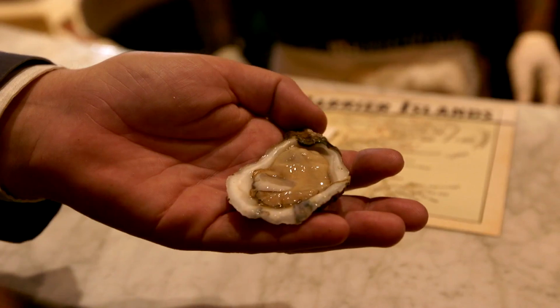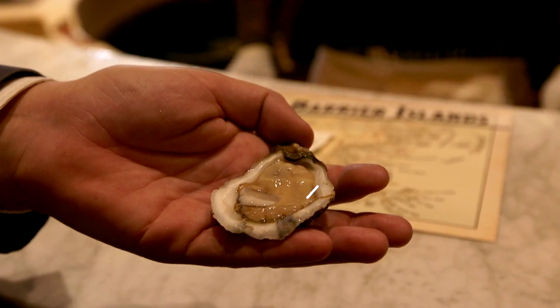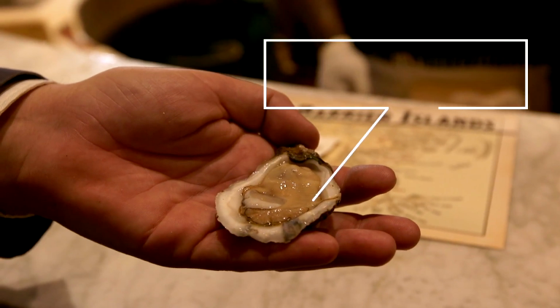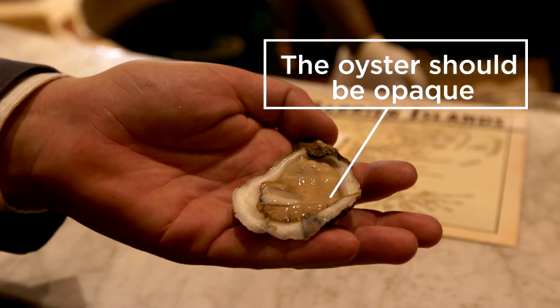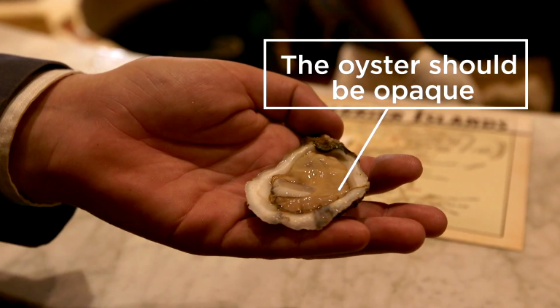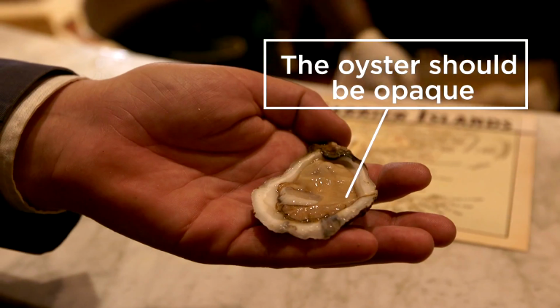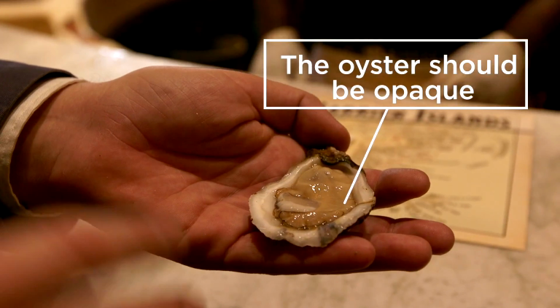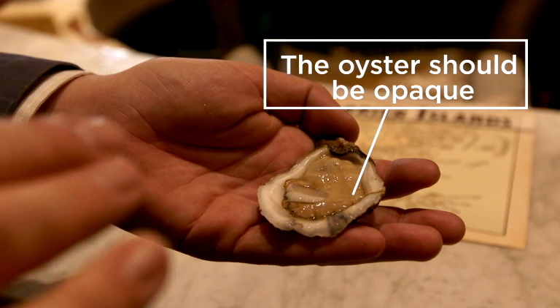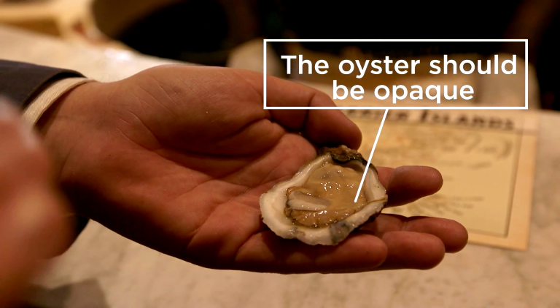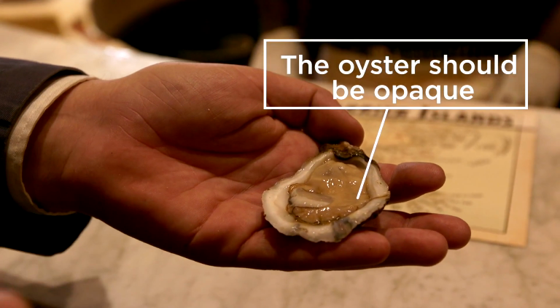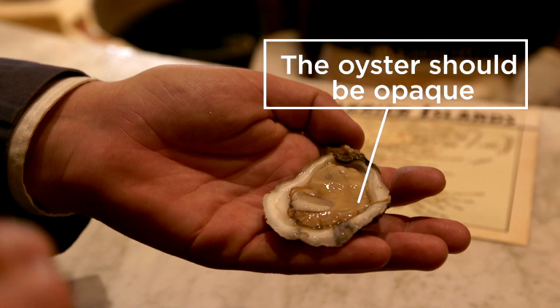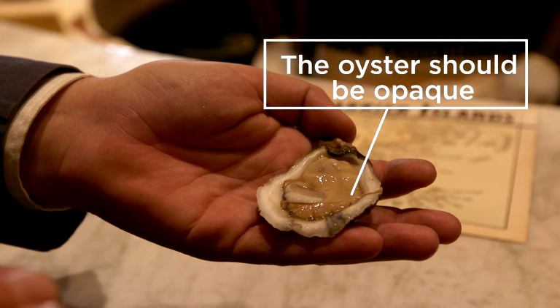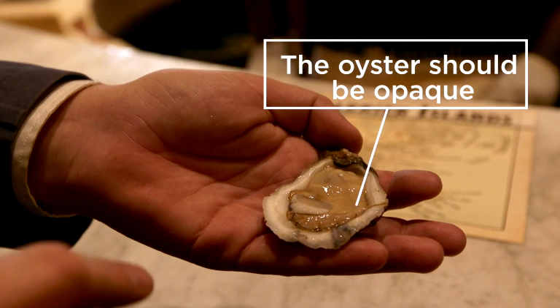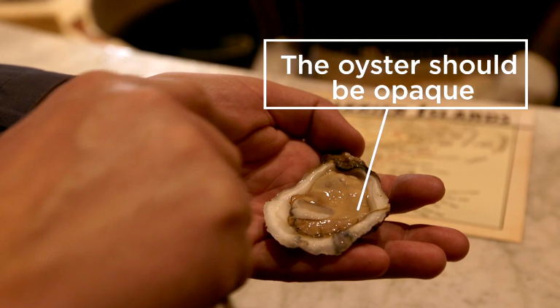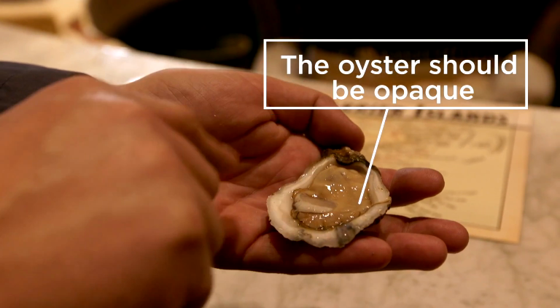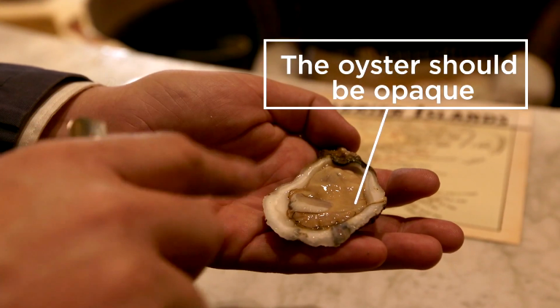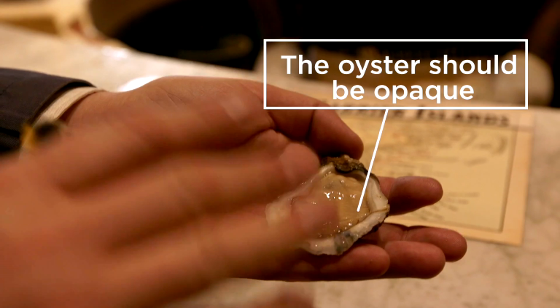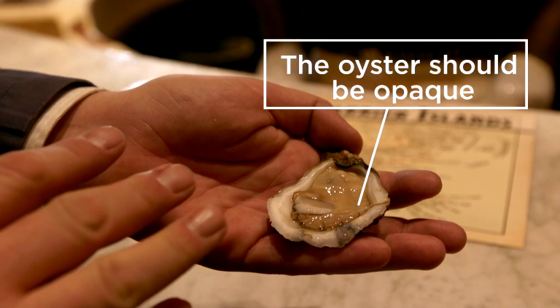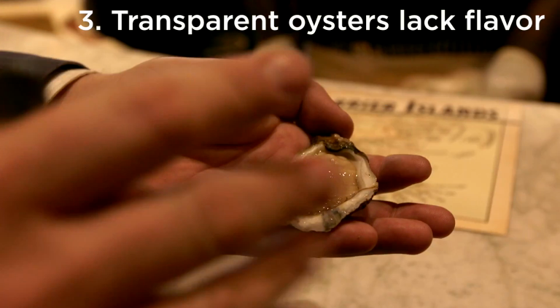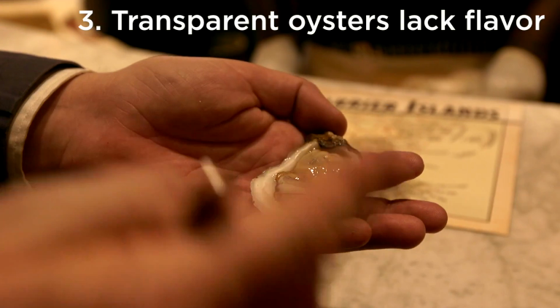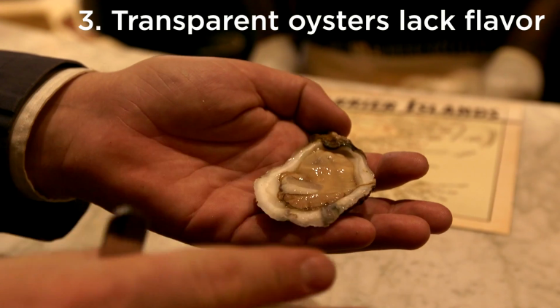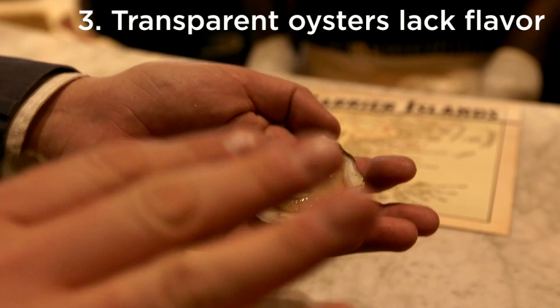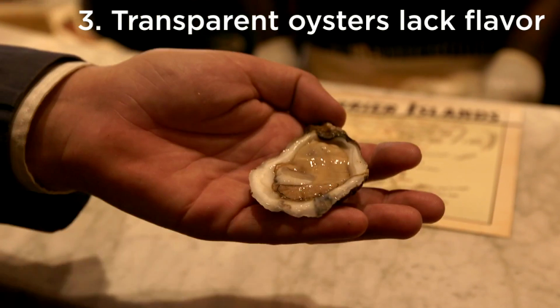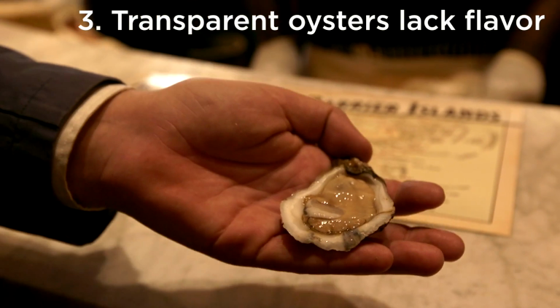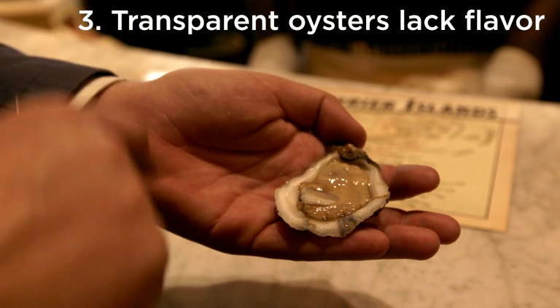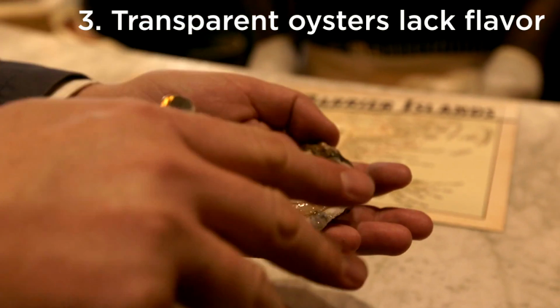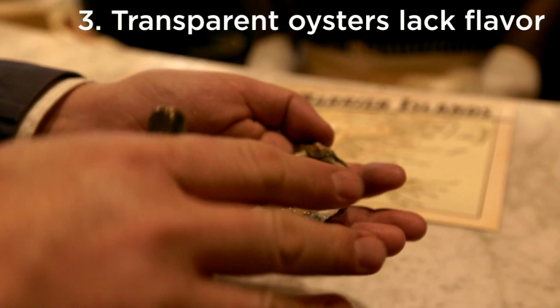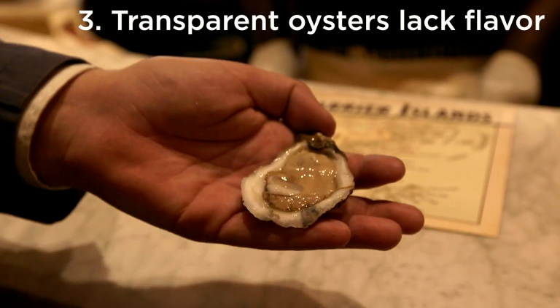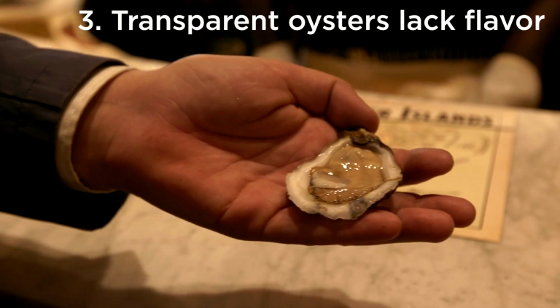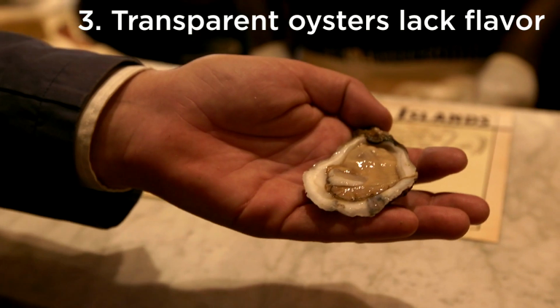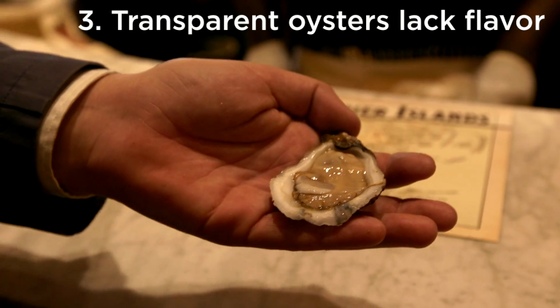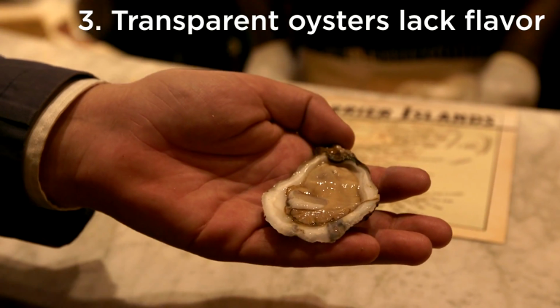First, you want to look at the oyster. This one looks beautiful right here. But sometimes in the summer when they're spawning, you'll get oysters that are completely transparent — you can see right through them. So if you see one in the summer that's completely transparent, you probably don't want to eat any more raw oysters.